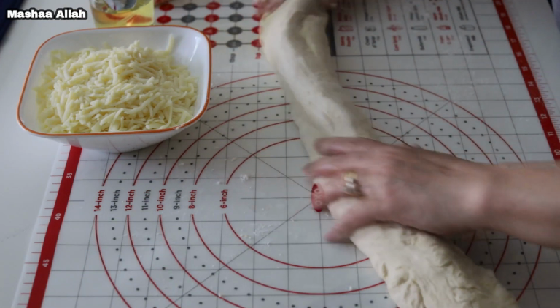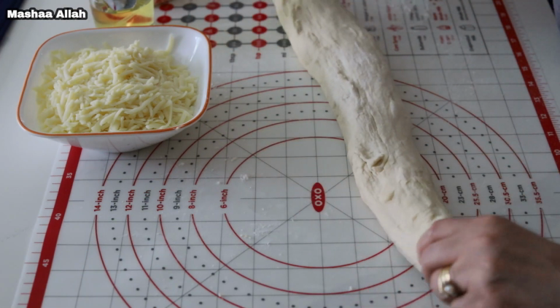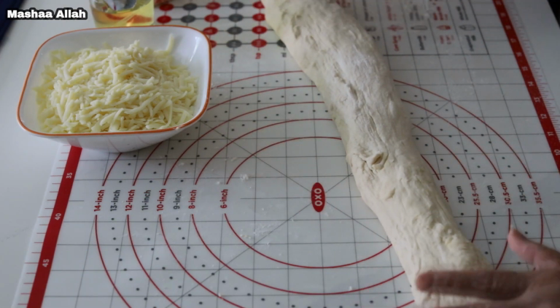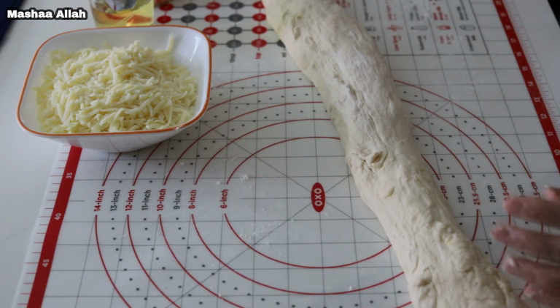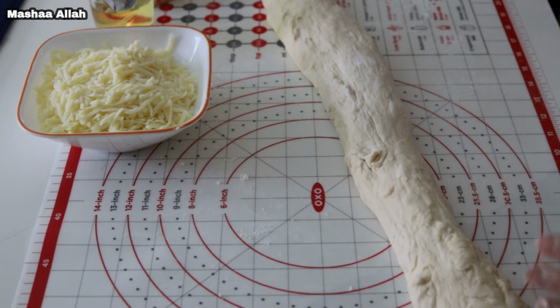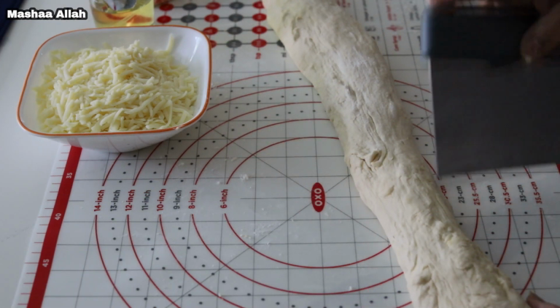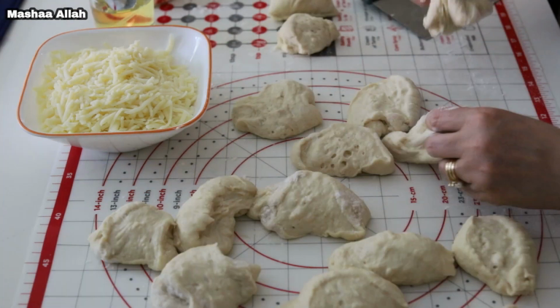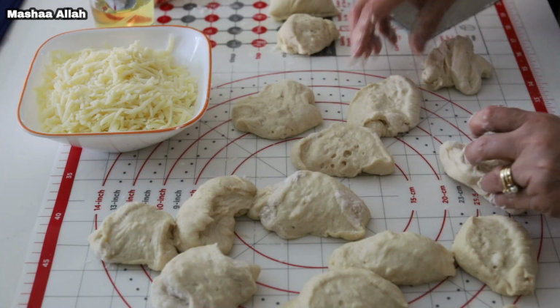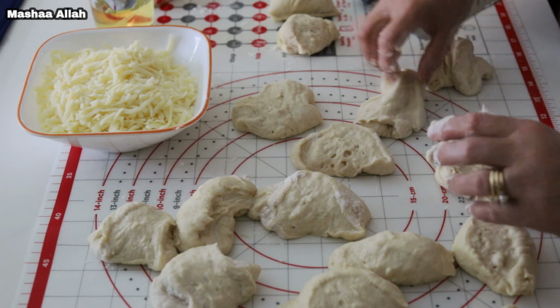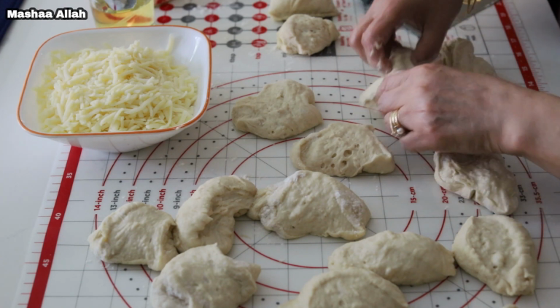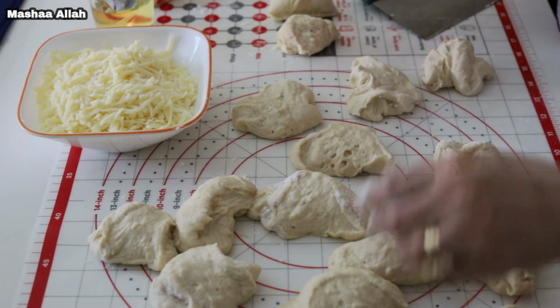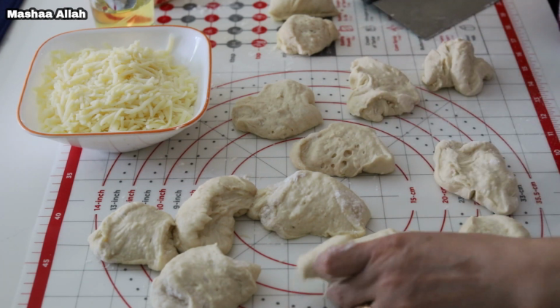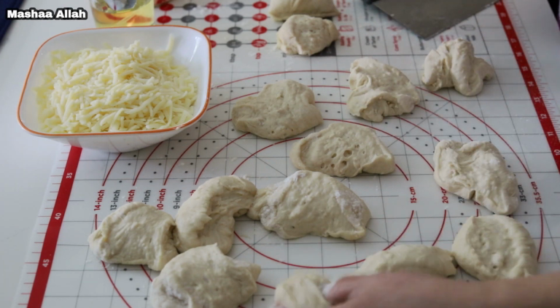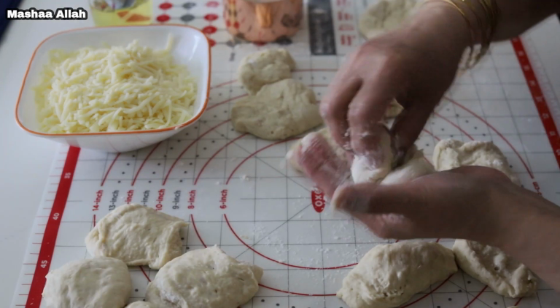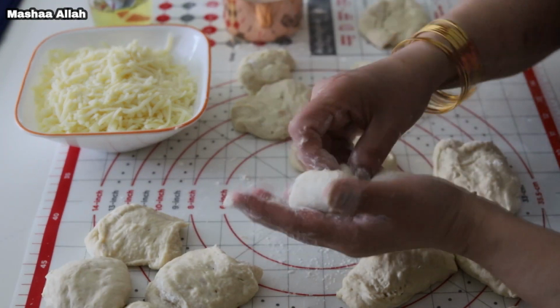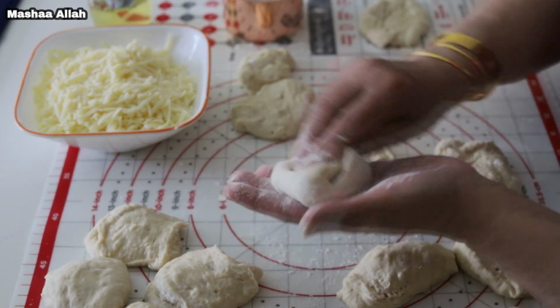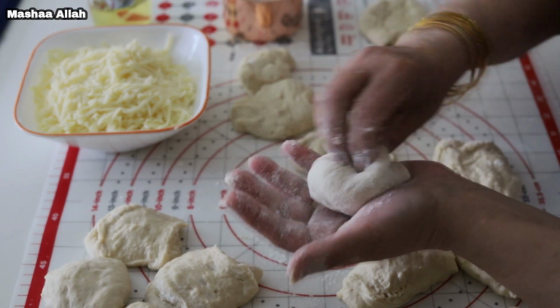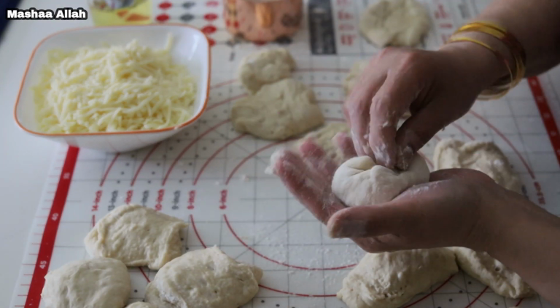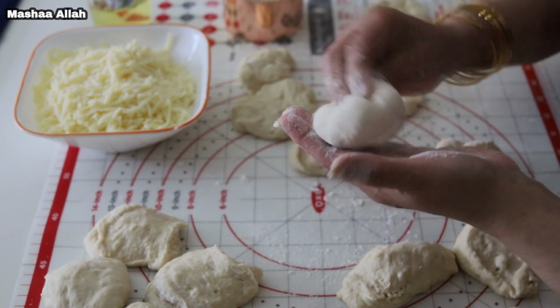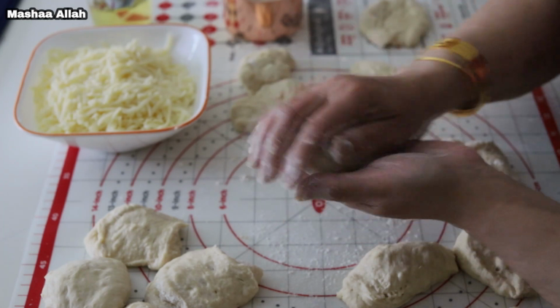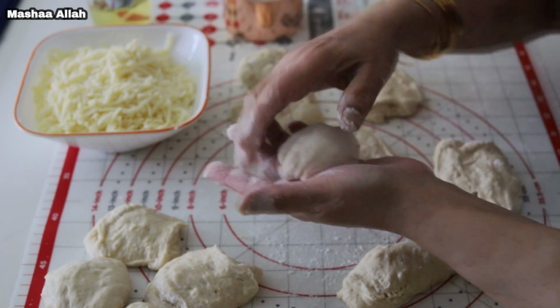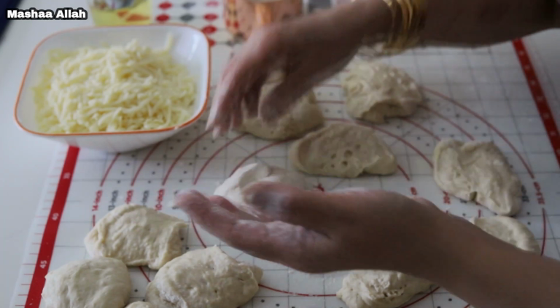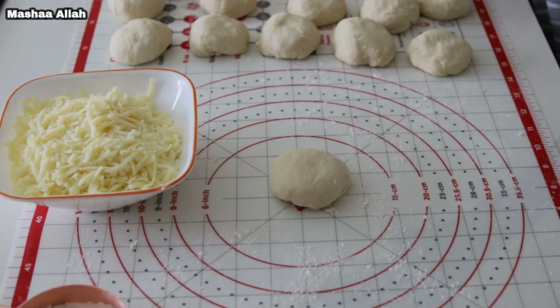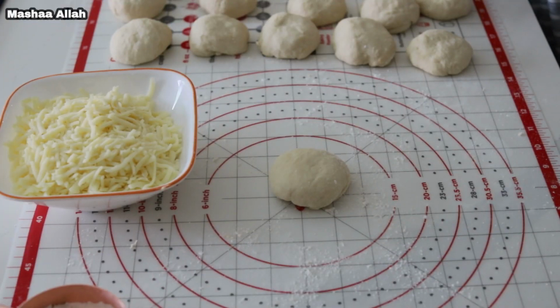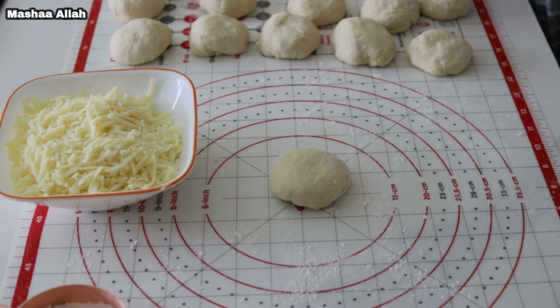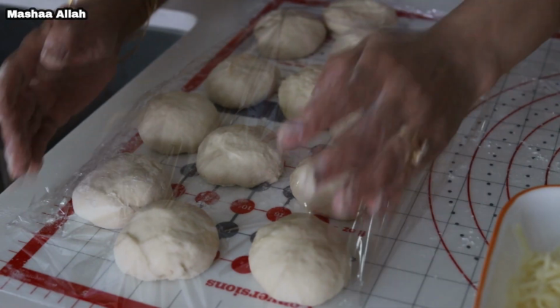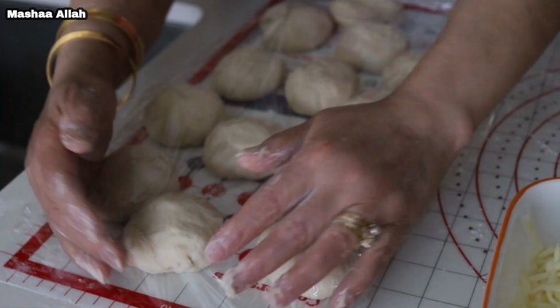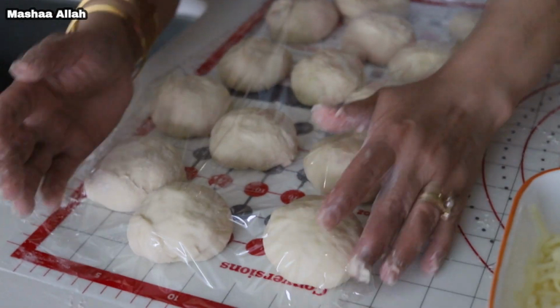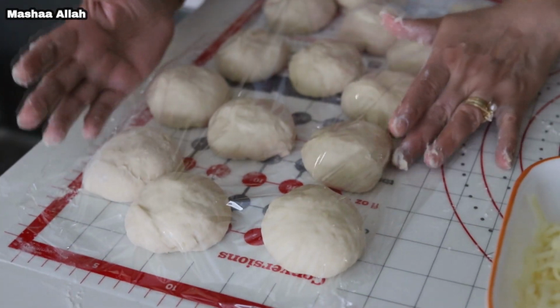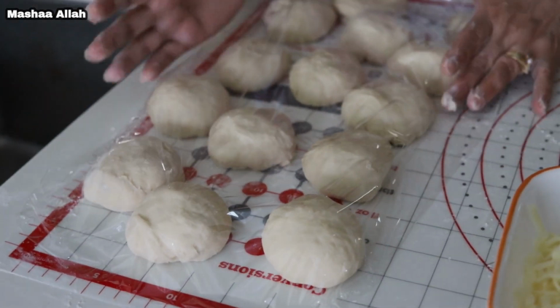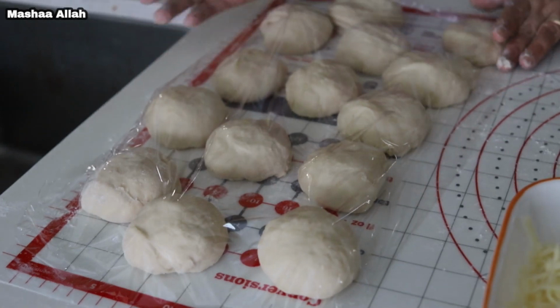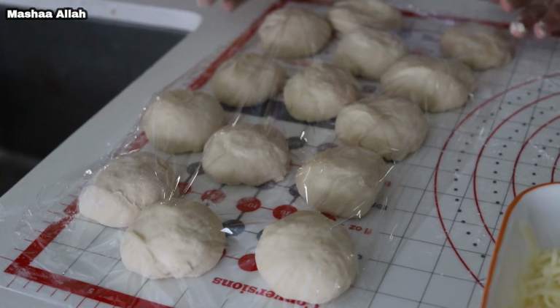I was able to form 14 buns. Shape dough pieces into balls. We will work with one bun at a time. Cover the rest of the buns with plastic to keep moist.